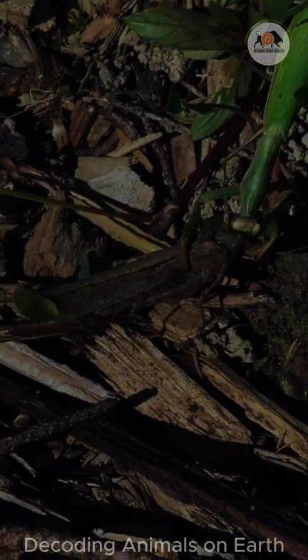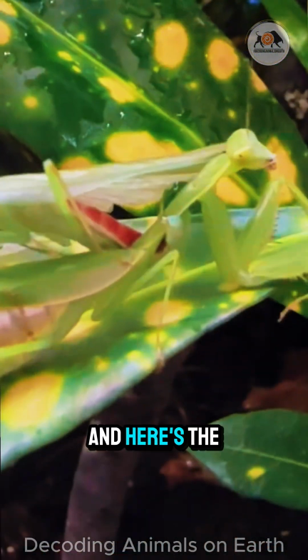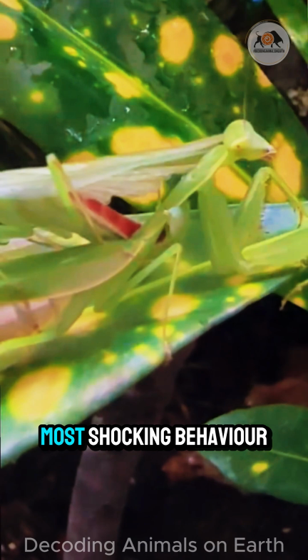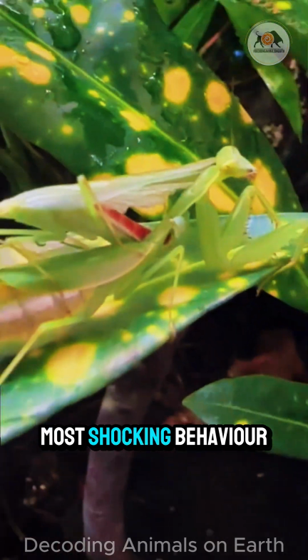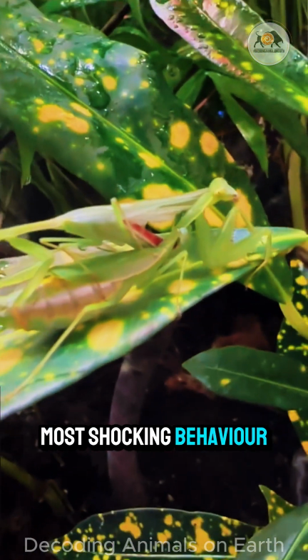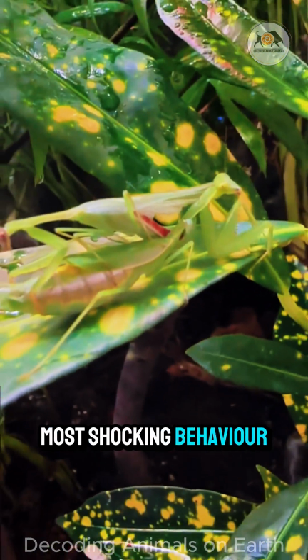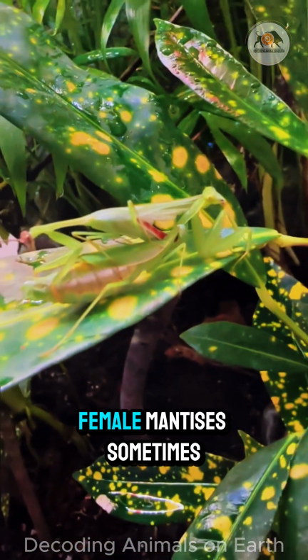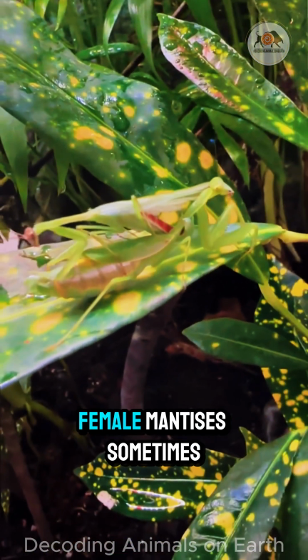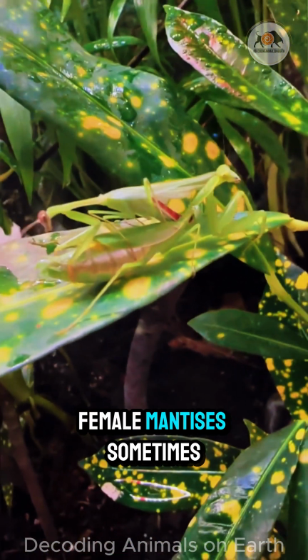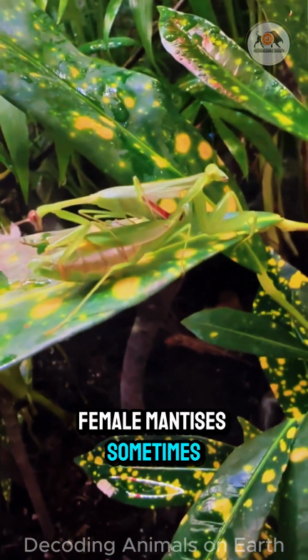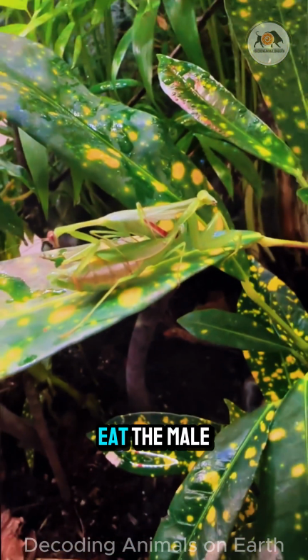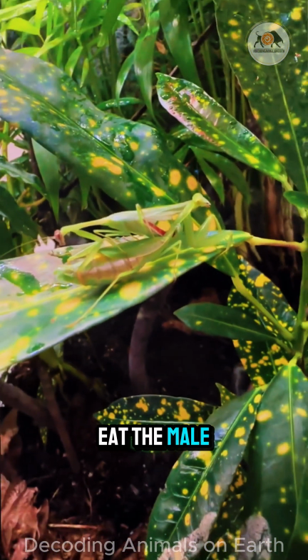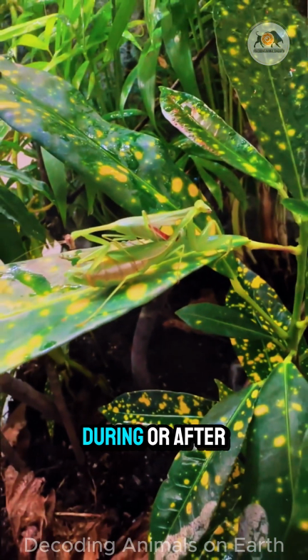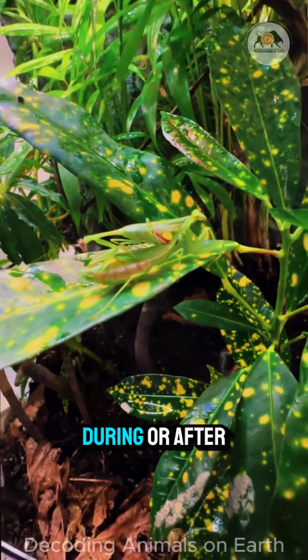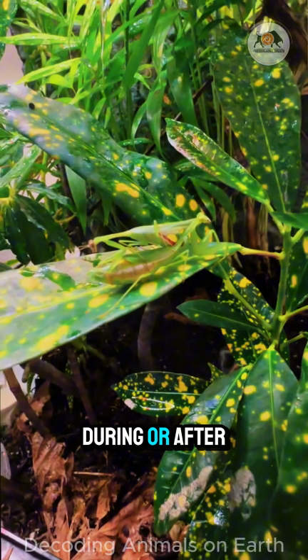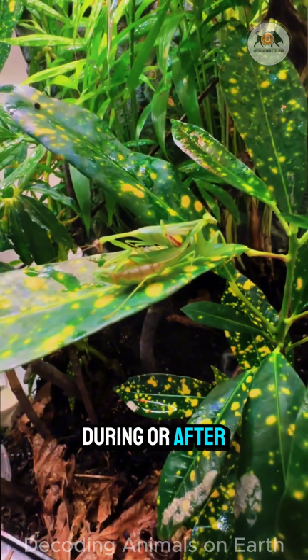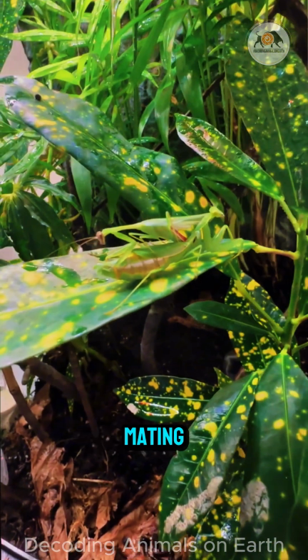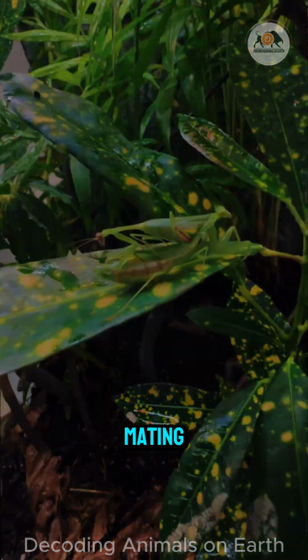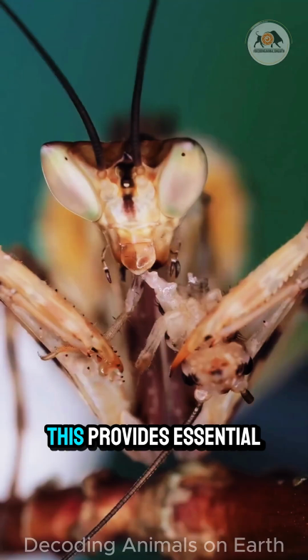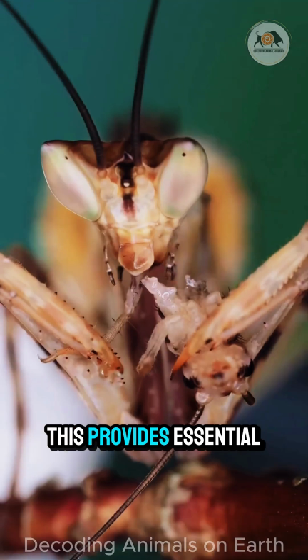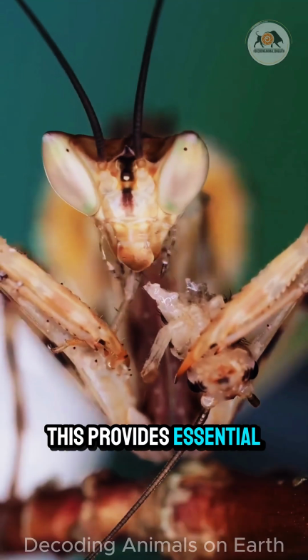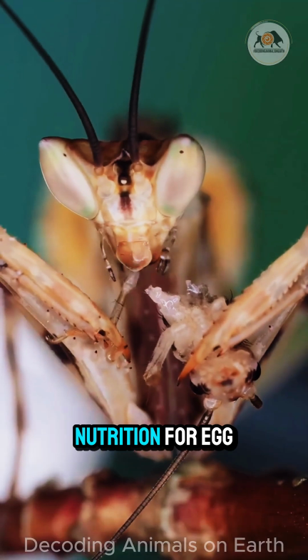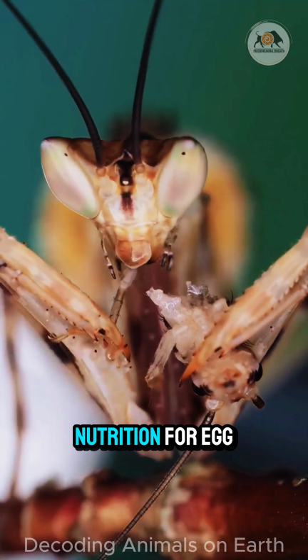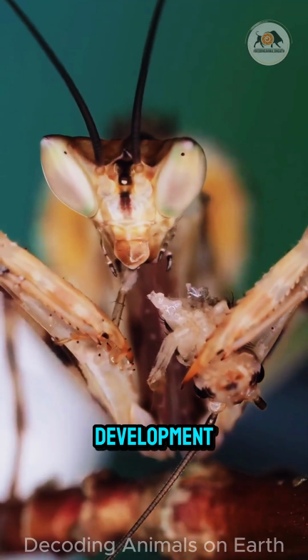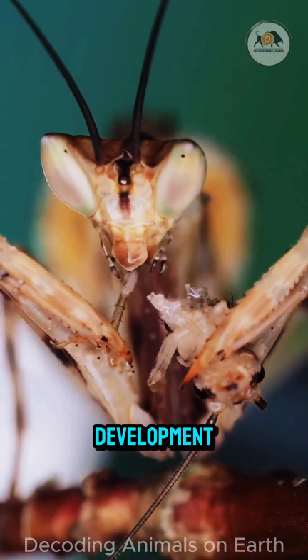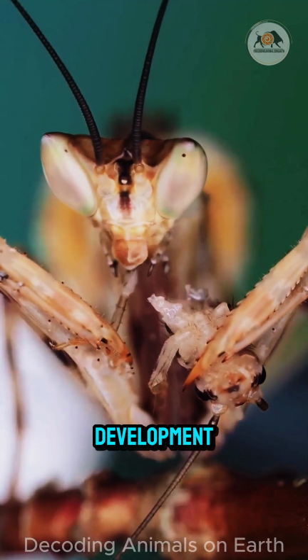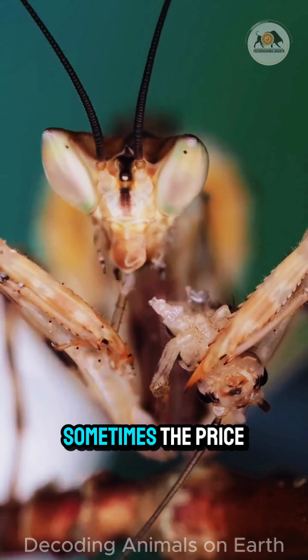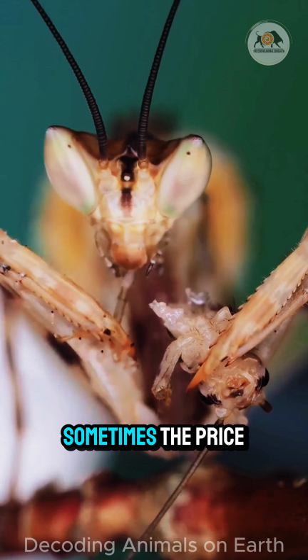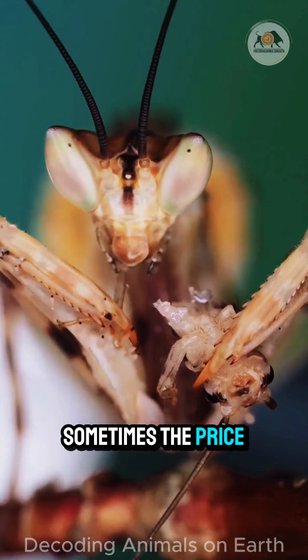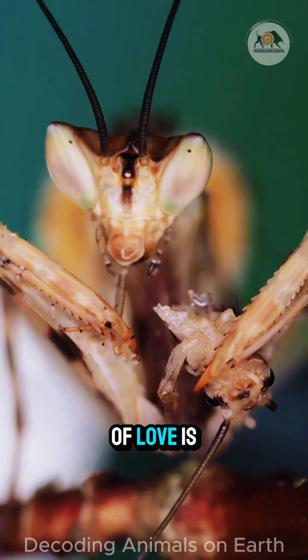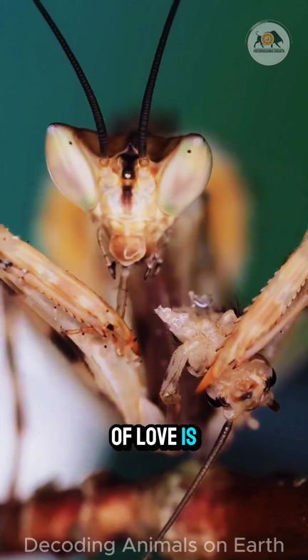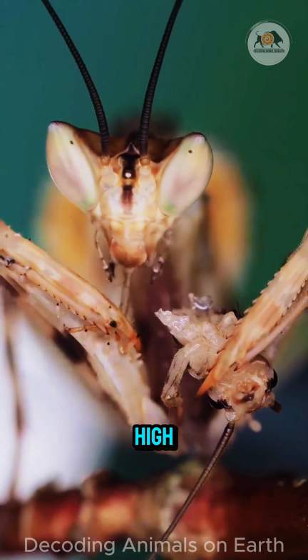And here's the most shocking behaviour: female mantises sometimes eat the male during or after mating. This provides essential nutrition for egg development. Sometimes the price of love is high.